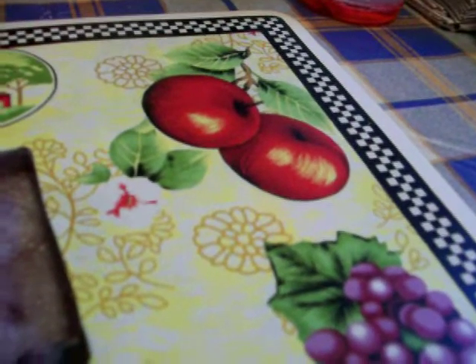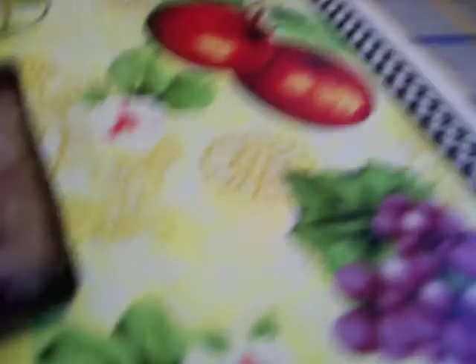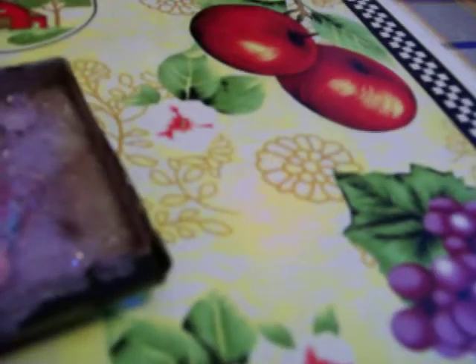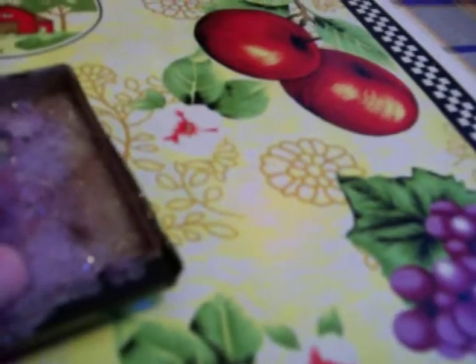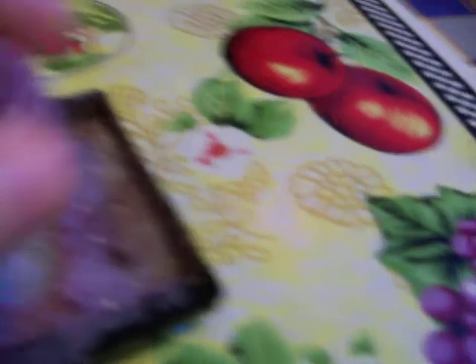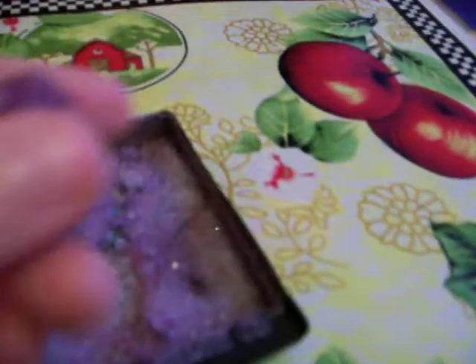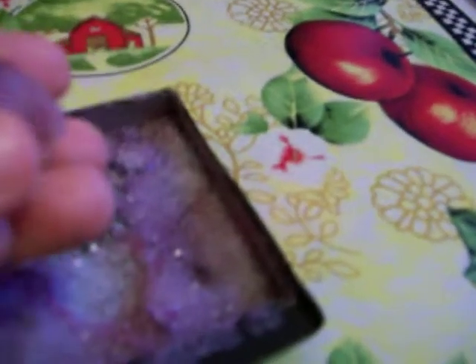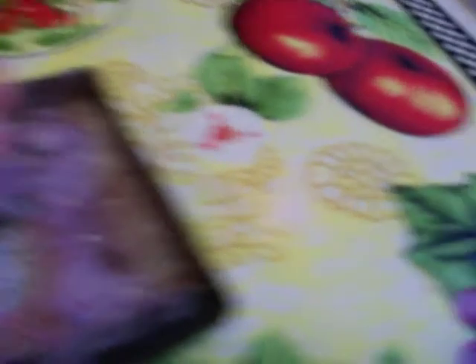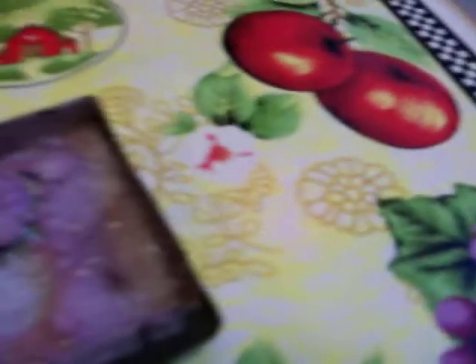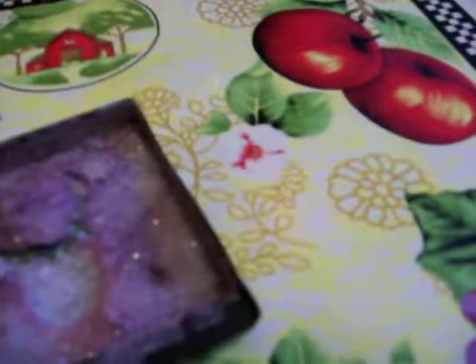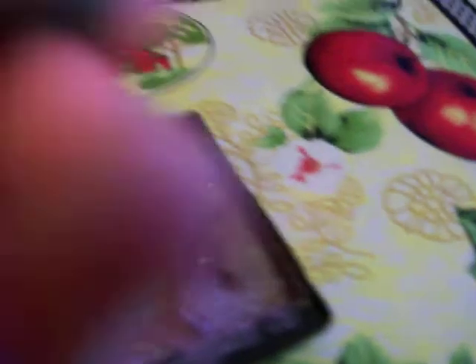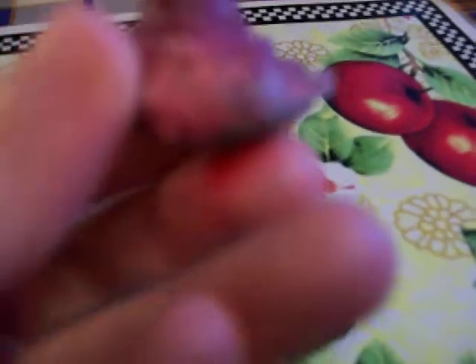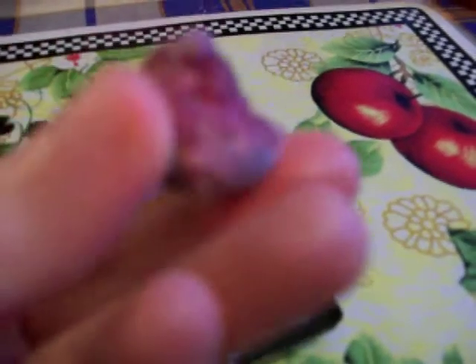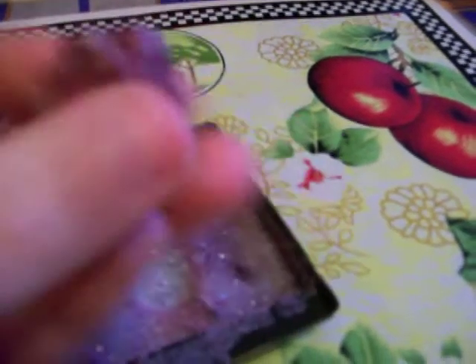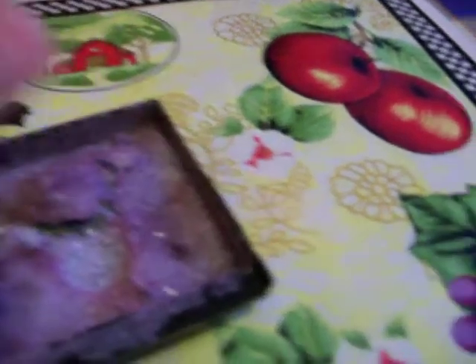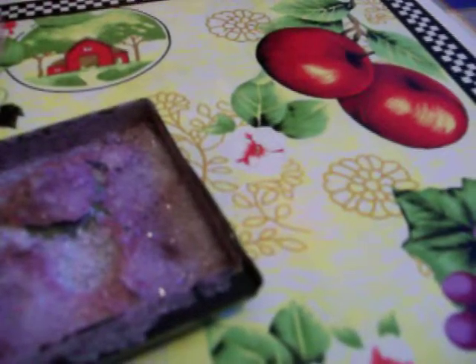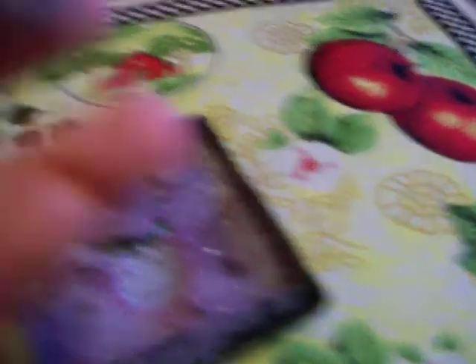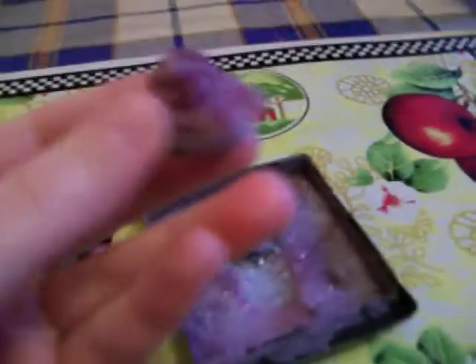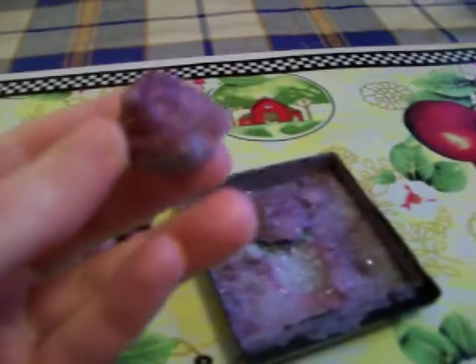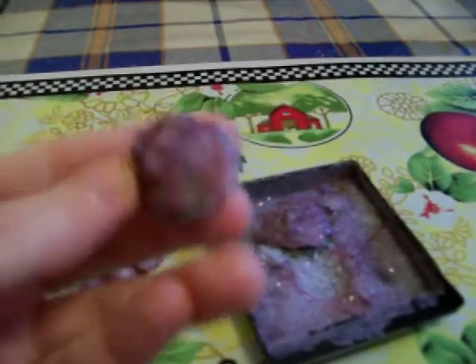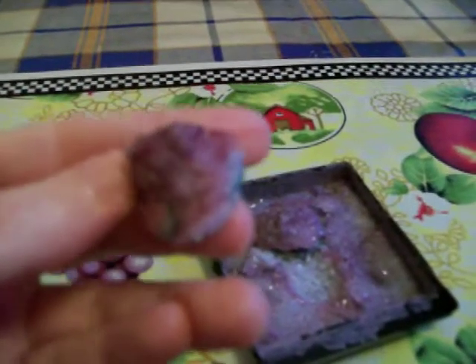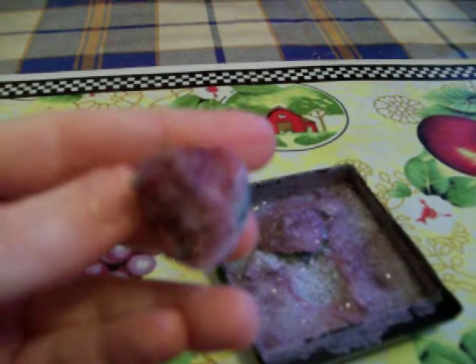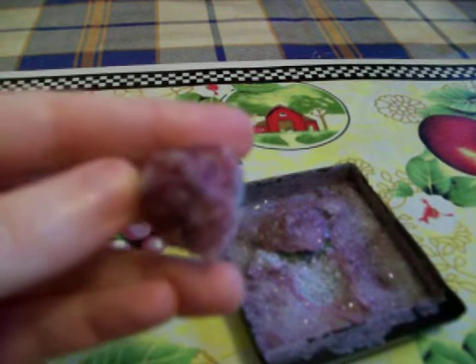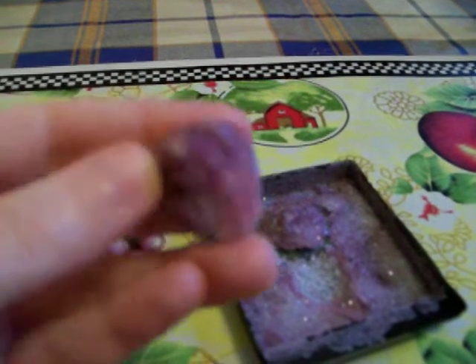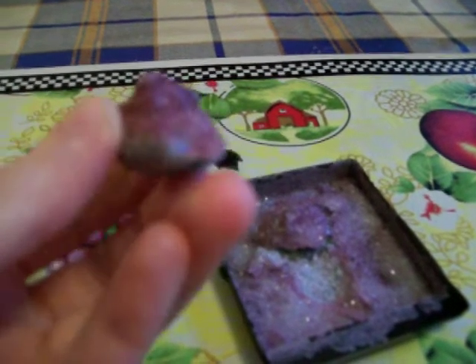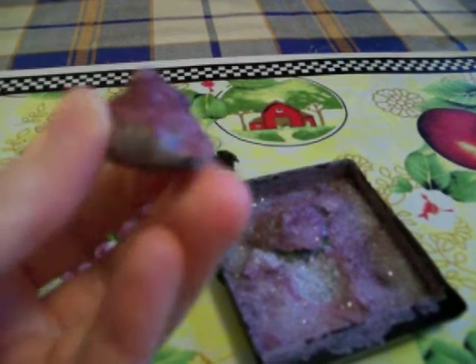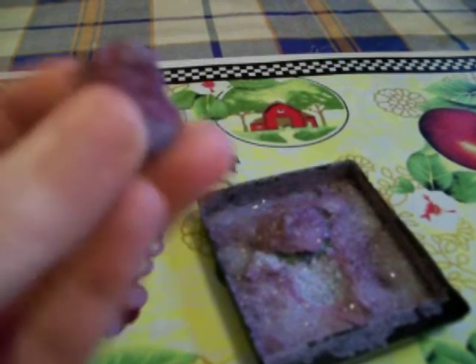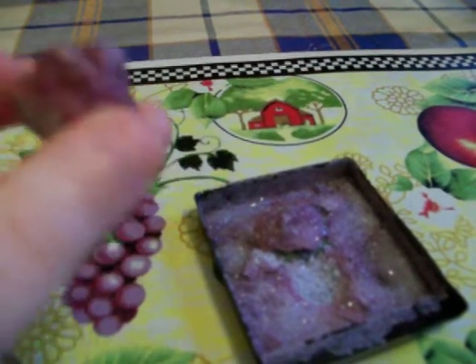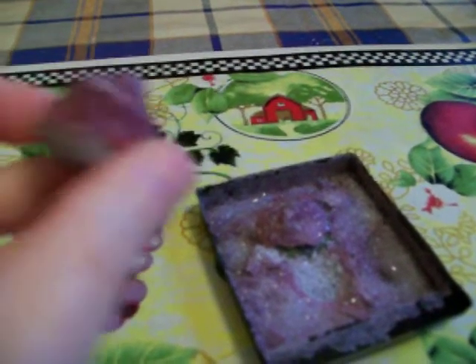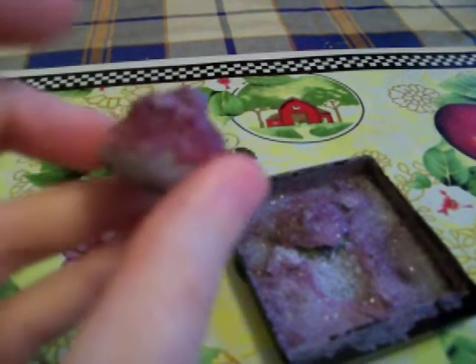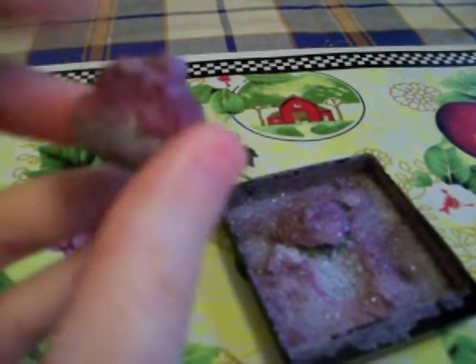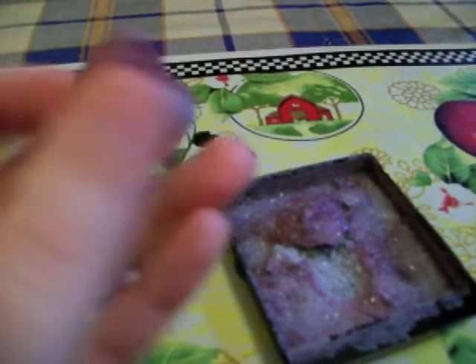And then this one looks like this — this one is pretty, sticking pretty well to the rock. This one turned out better than the other one, and the crystals grew taller on it.